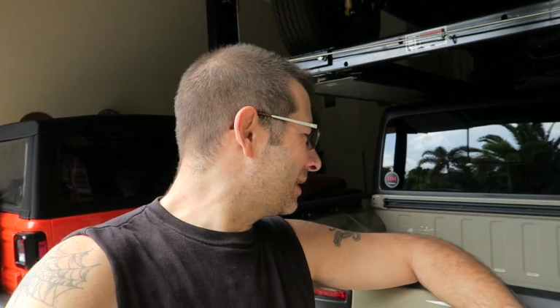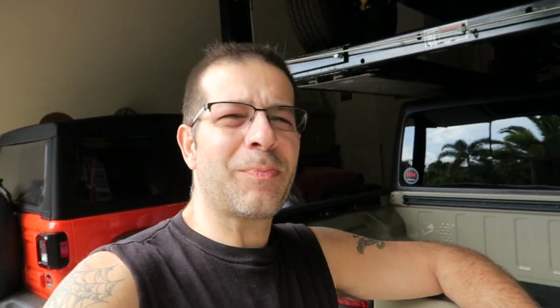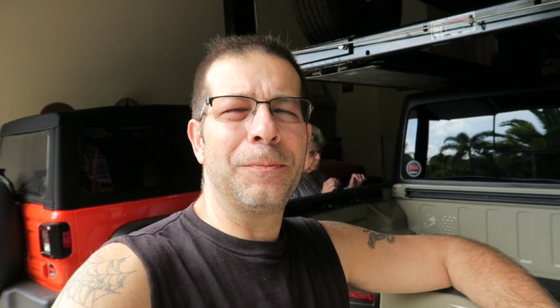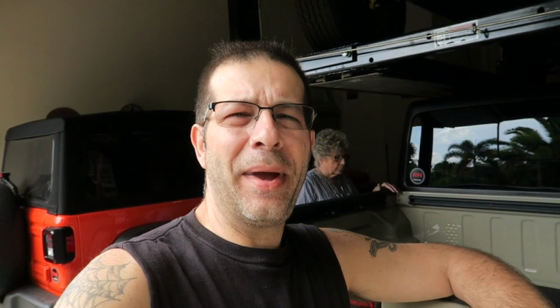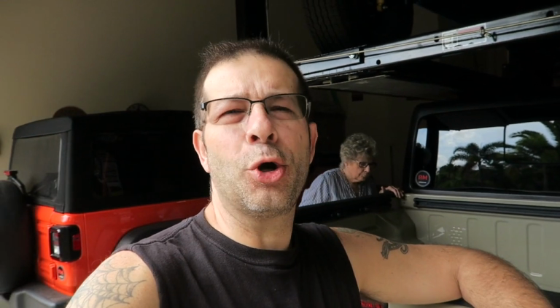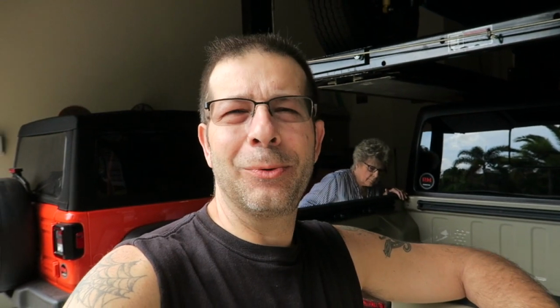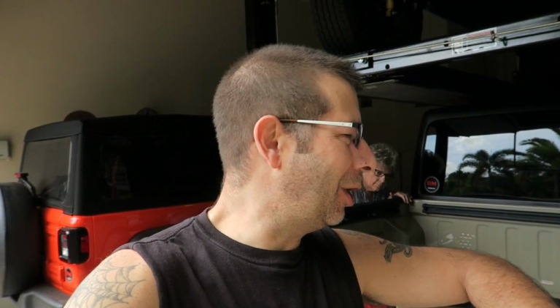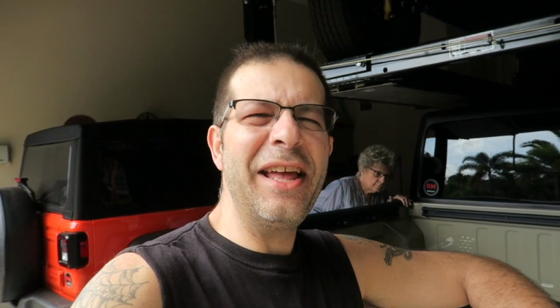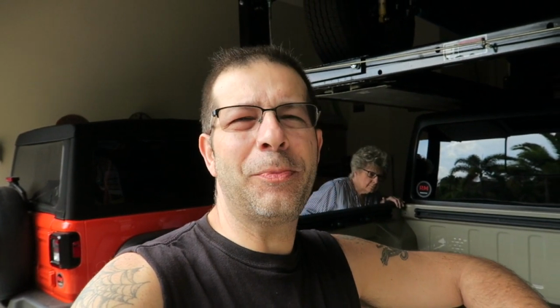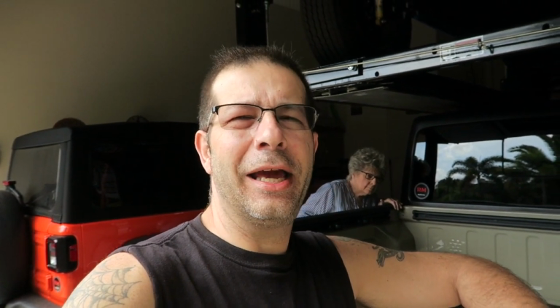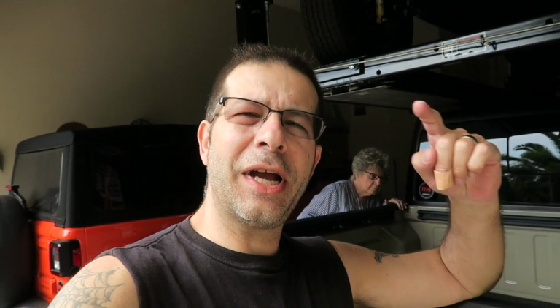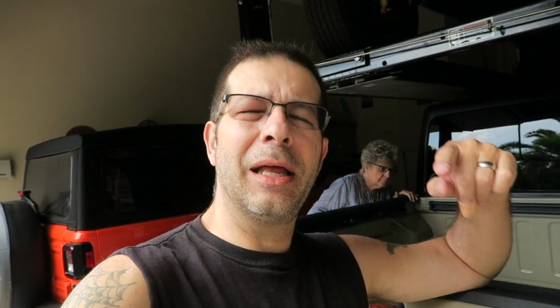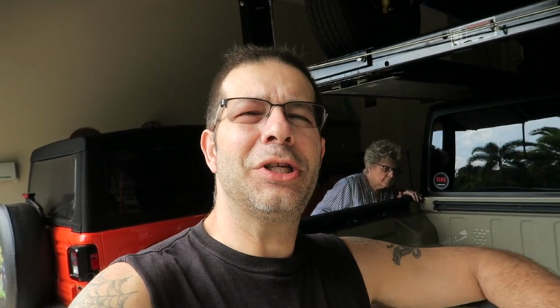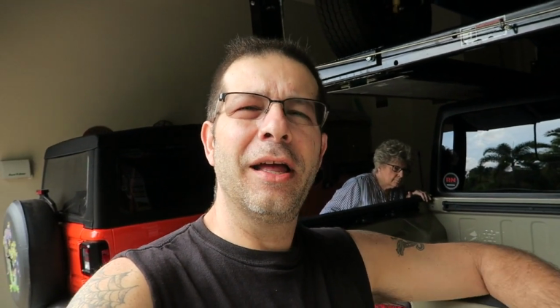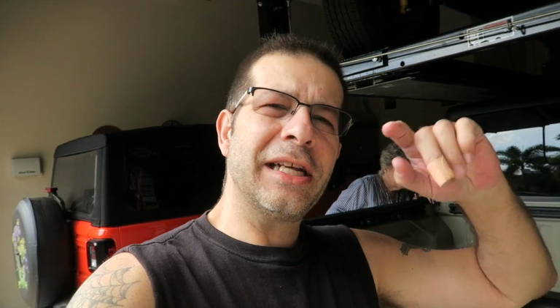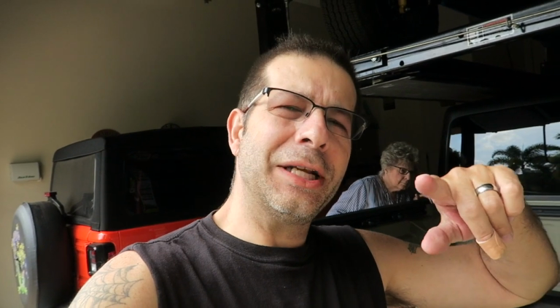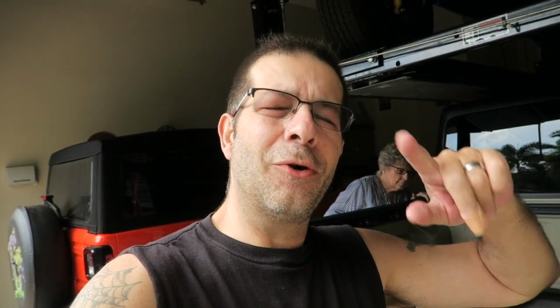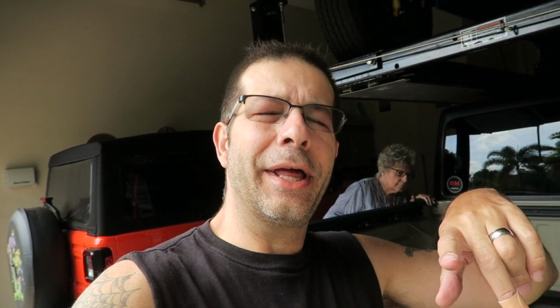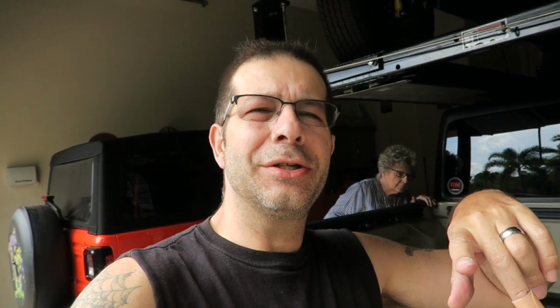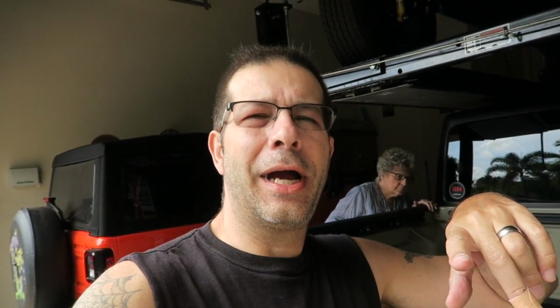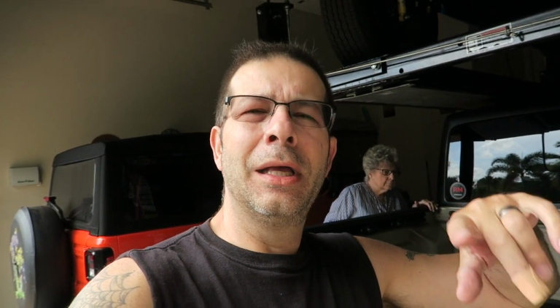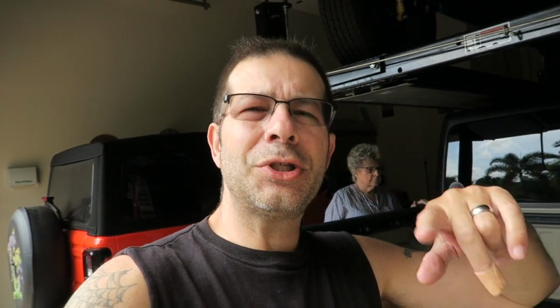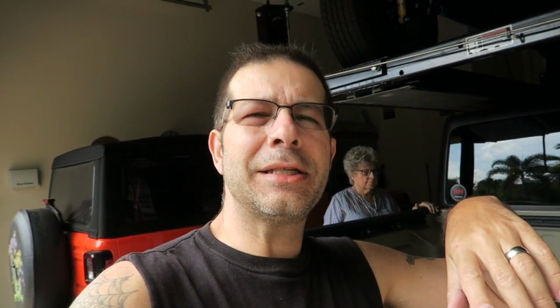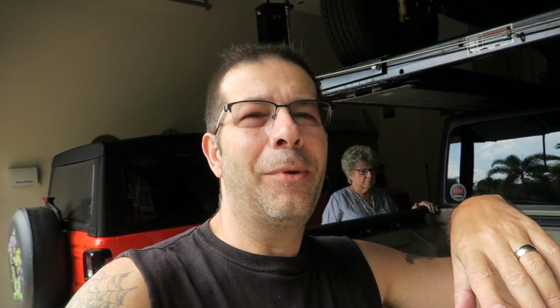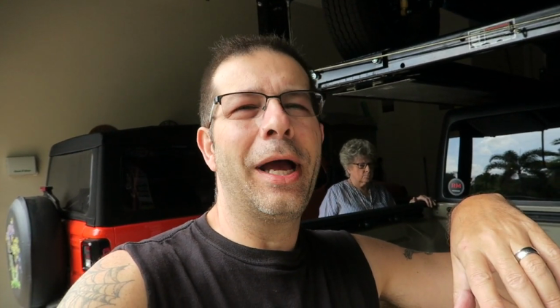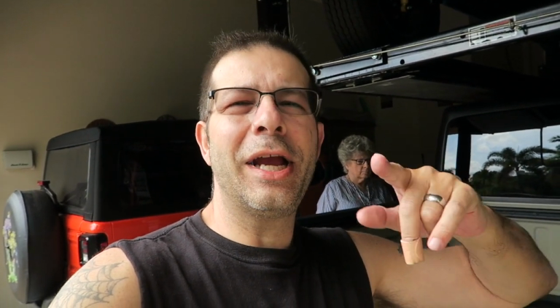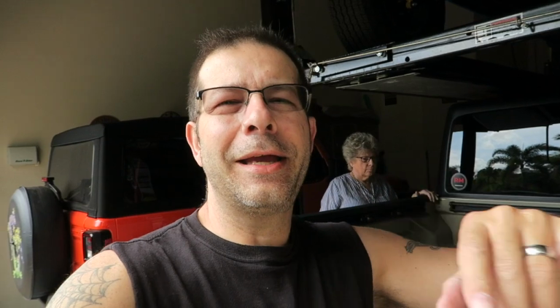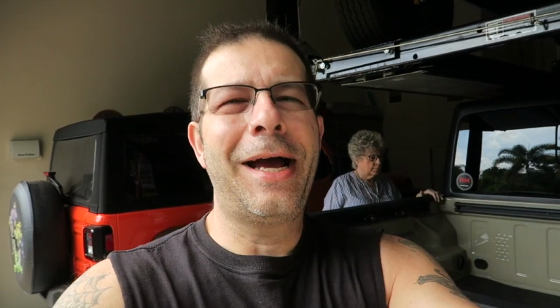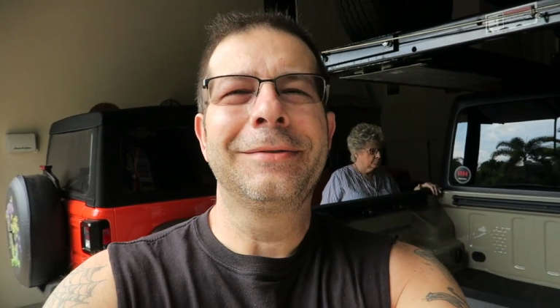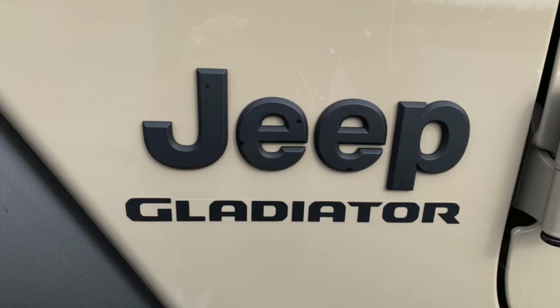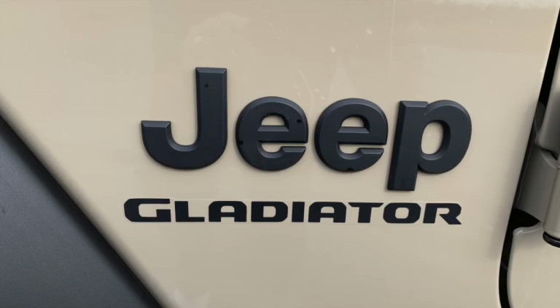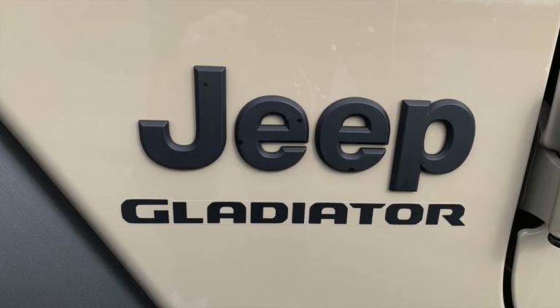Anyway, that's my little bed board mod in the Jeep Gladiator. Leave a comment, let me know what you think. Thanks for watching. Don't forget to like, share, and subscribe, and we'll see you next time. Have a great day!